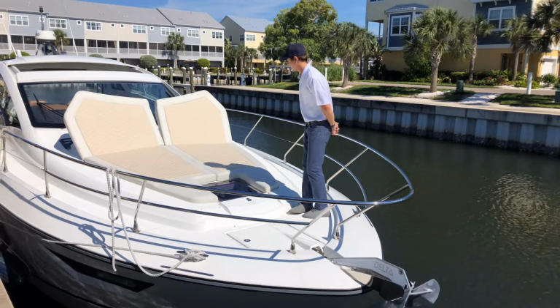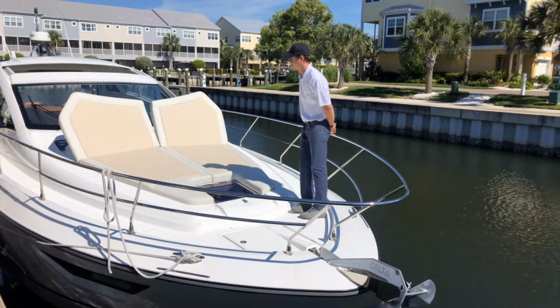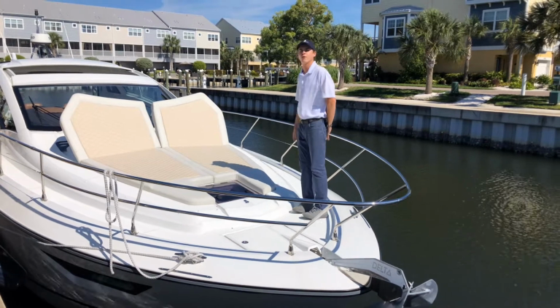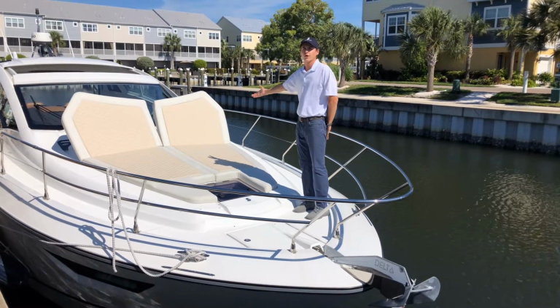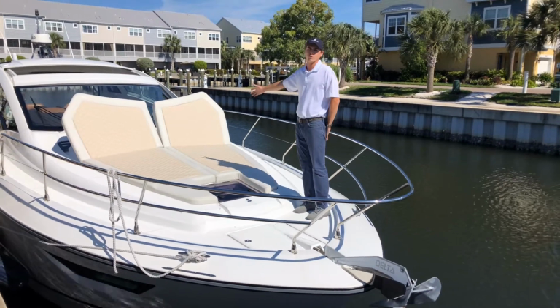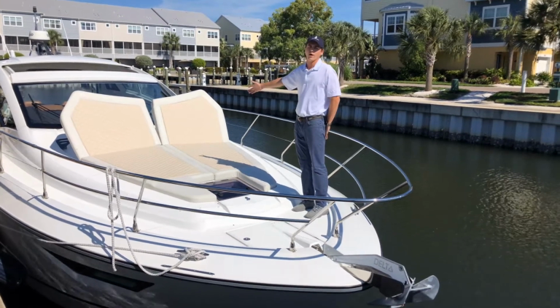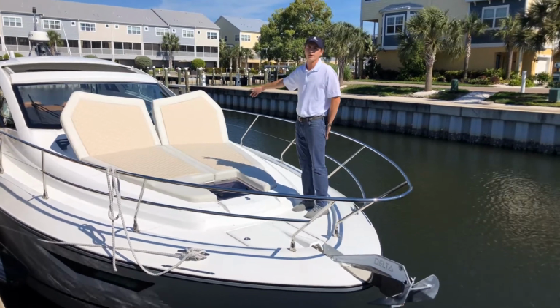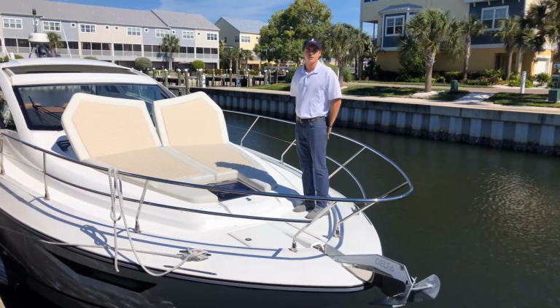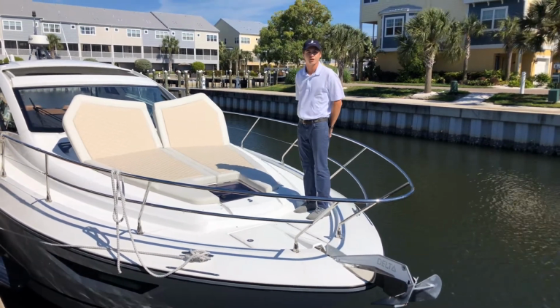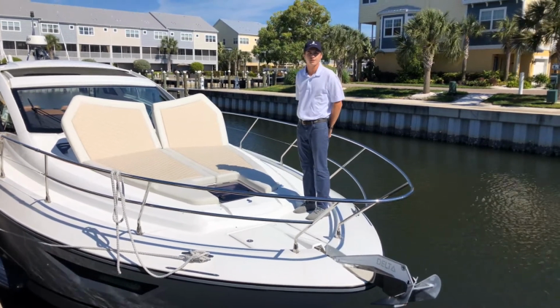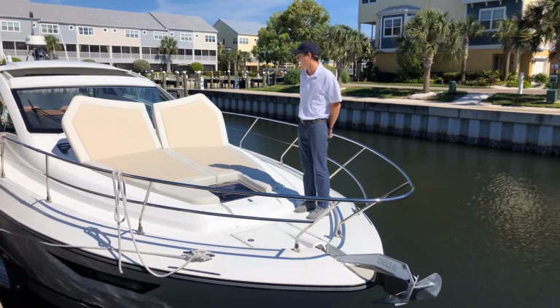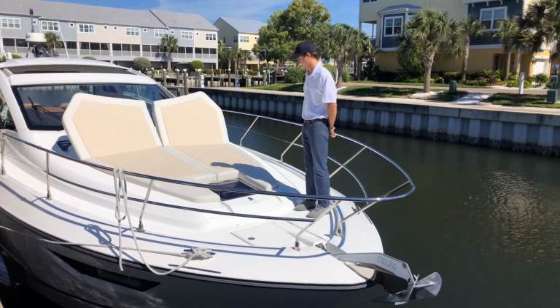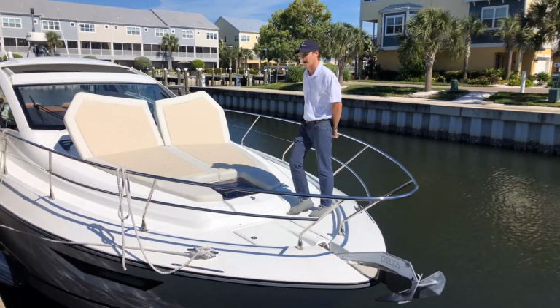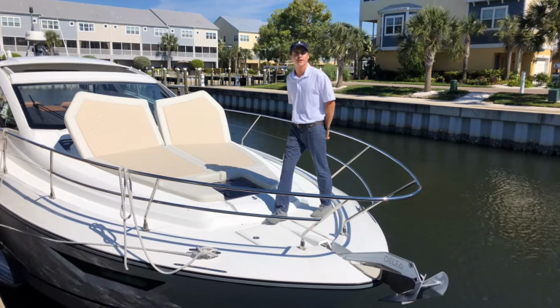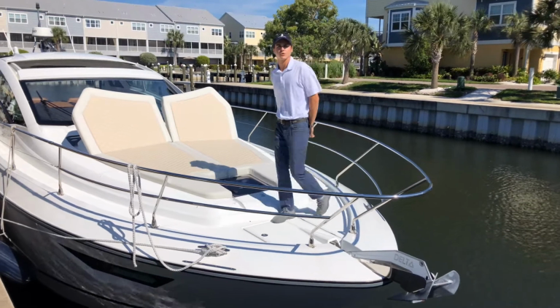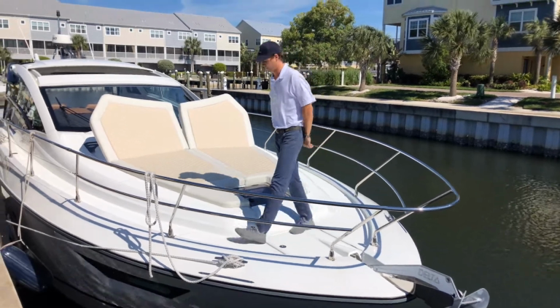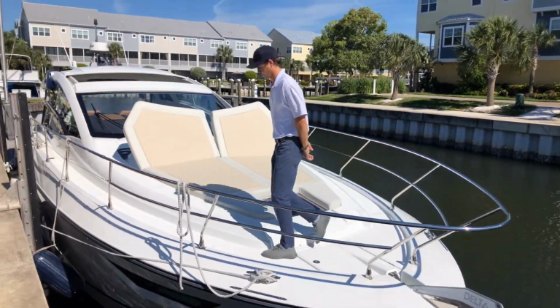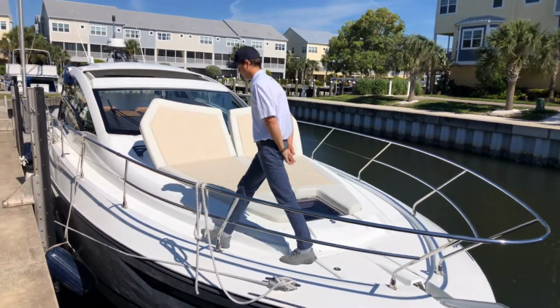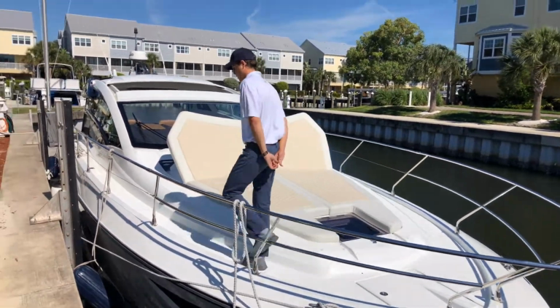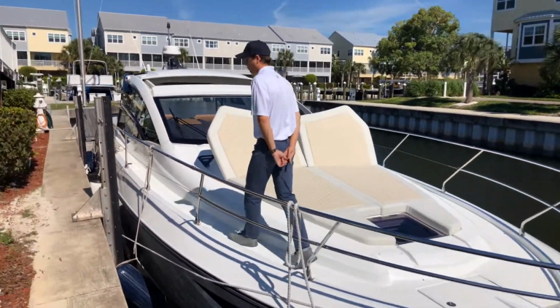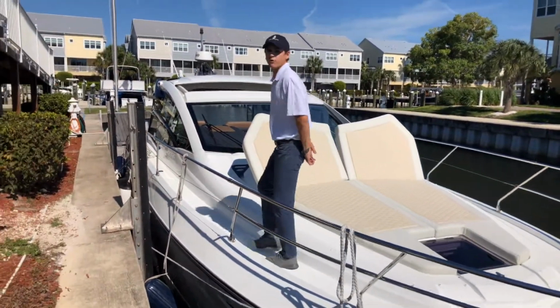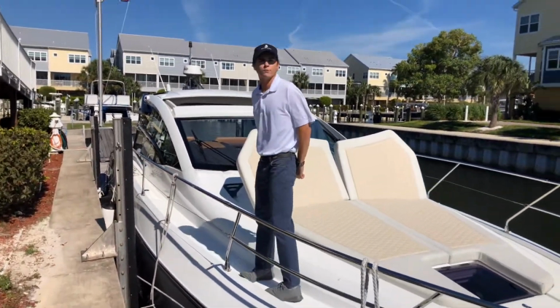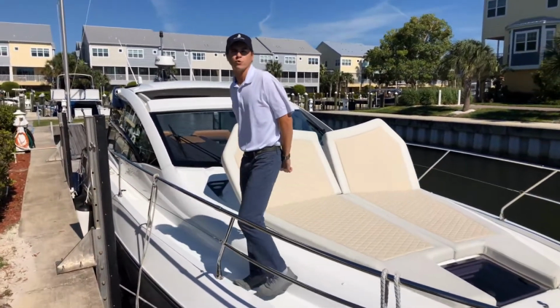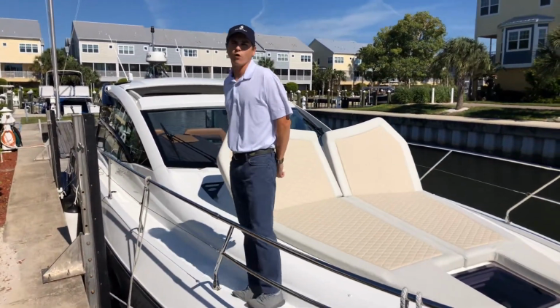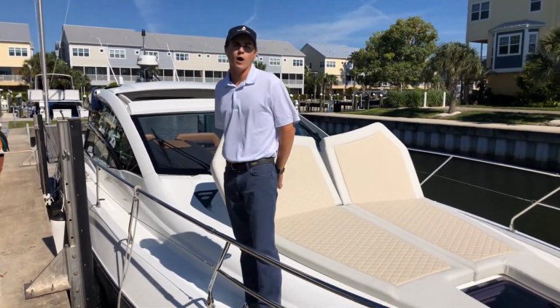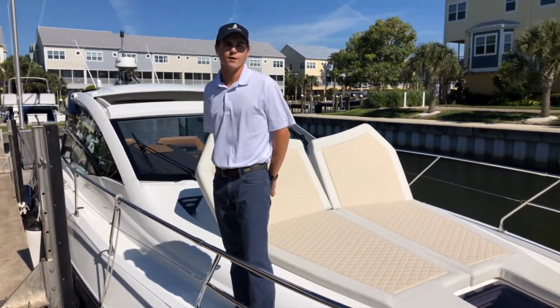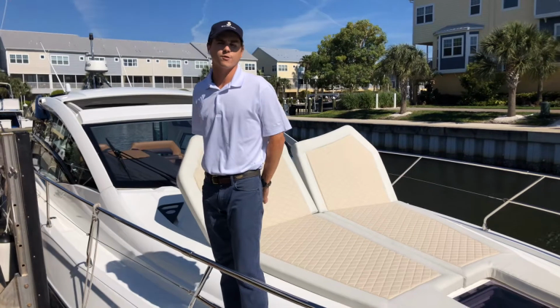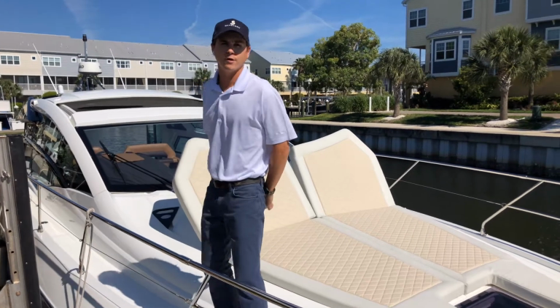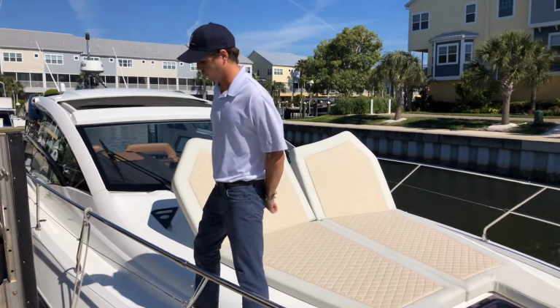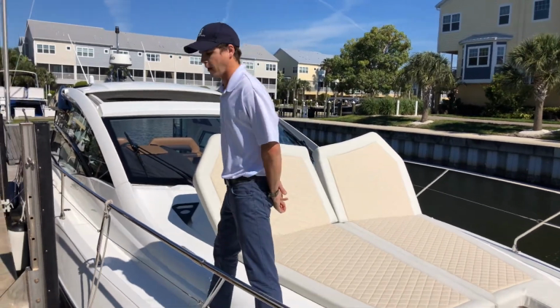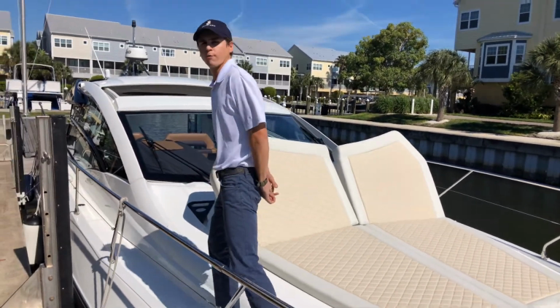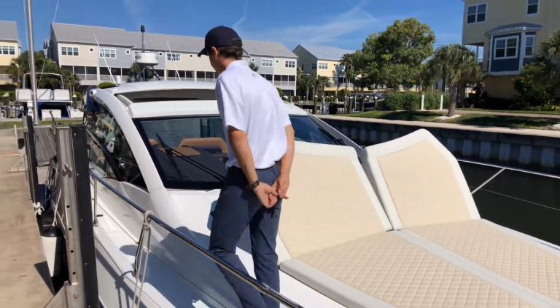Up front you have a very comfortable bow area with the sun chaises out — you can lay out and catch some sun. The boat is equipped with twin Volvo IPS 600, 435 horsepower each.